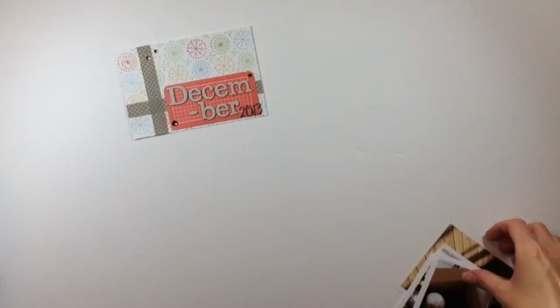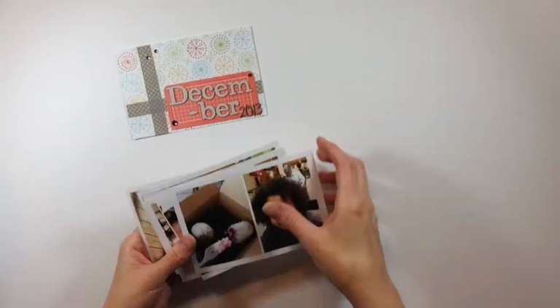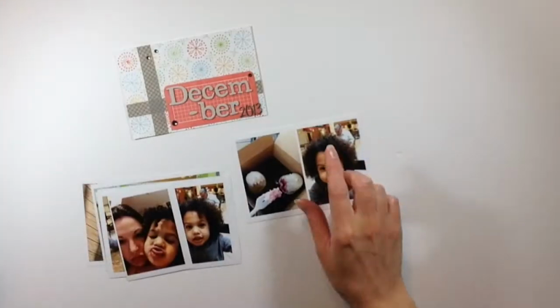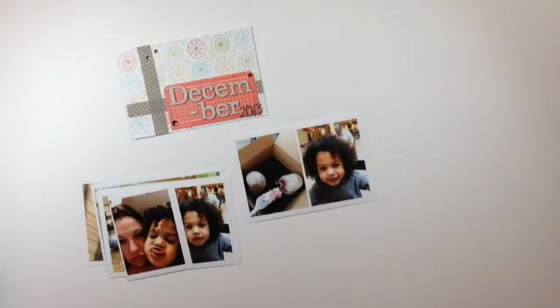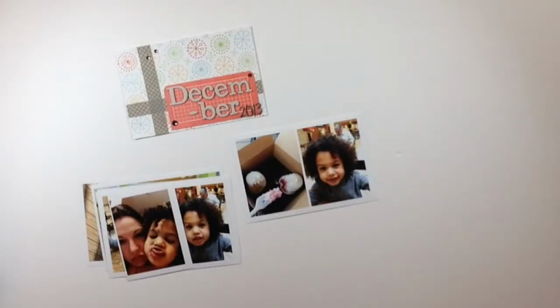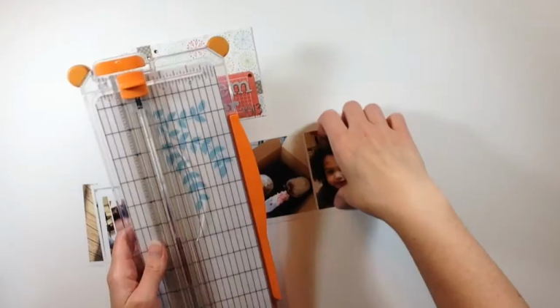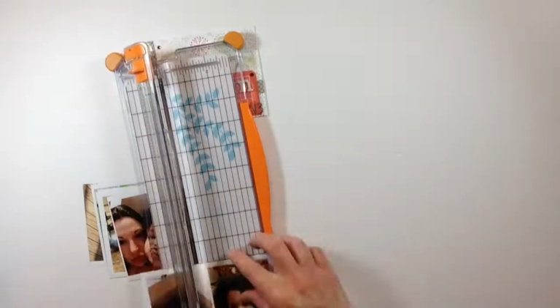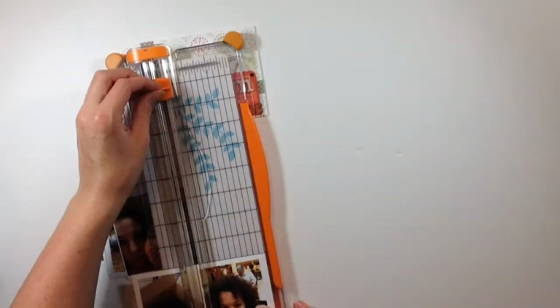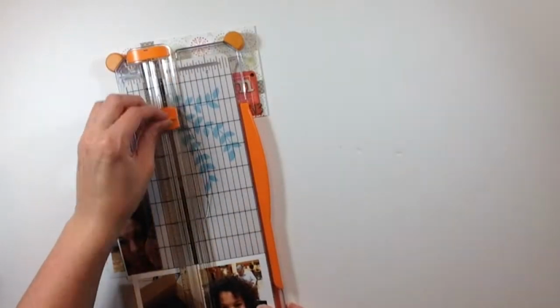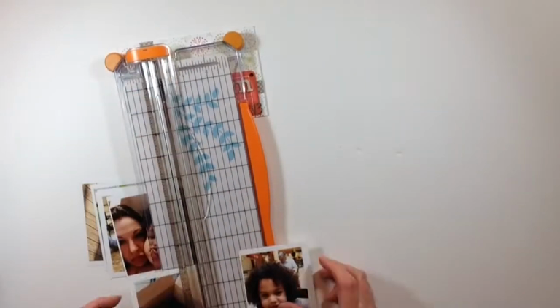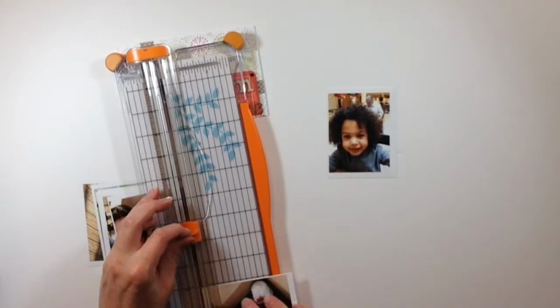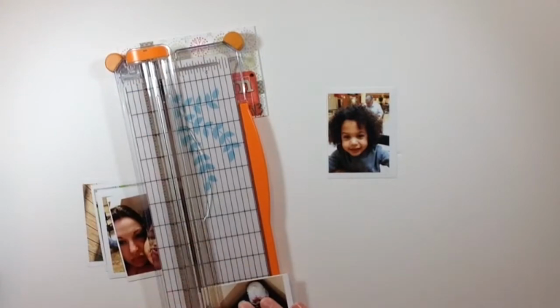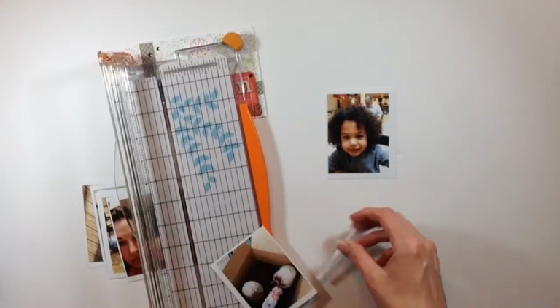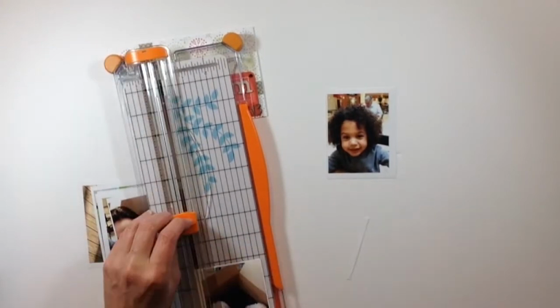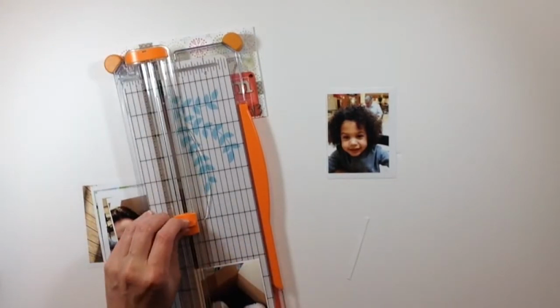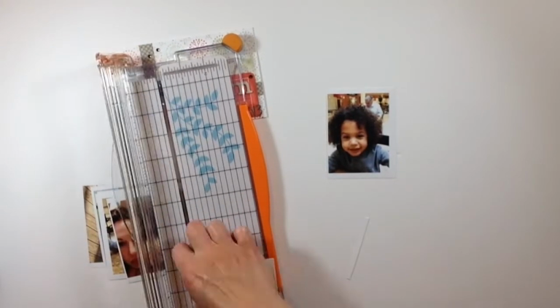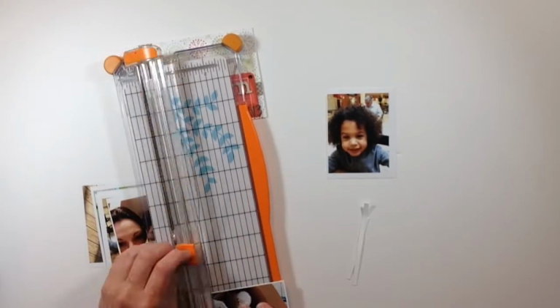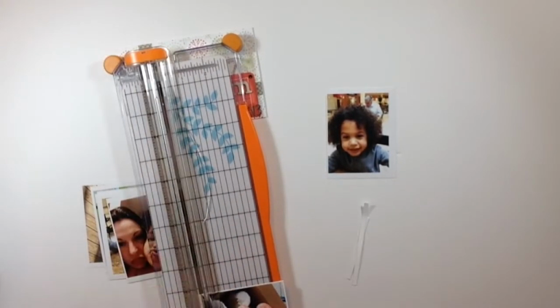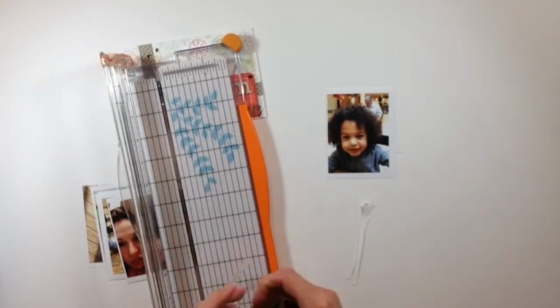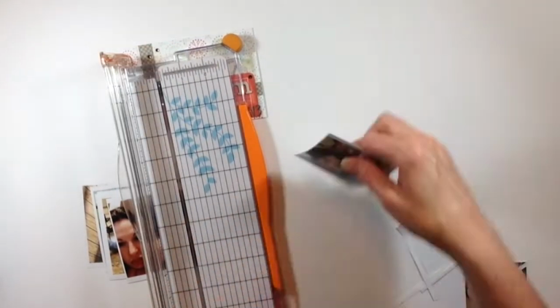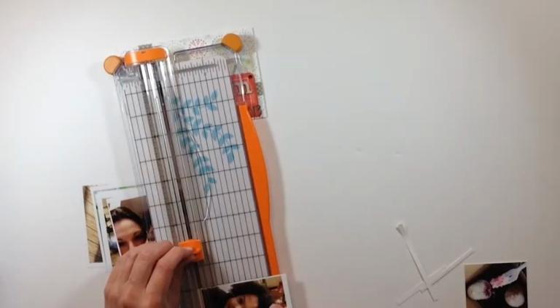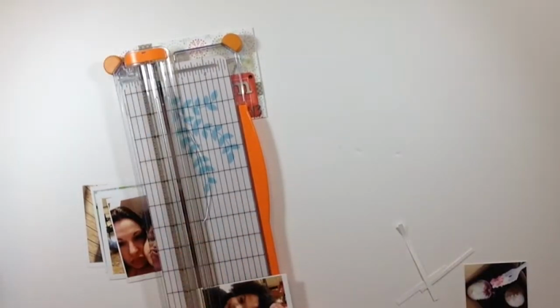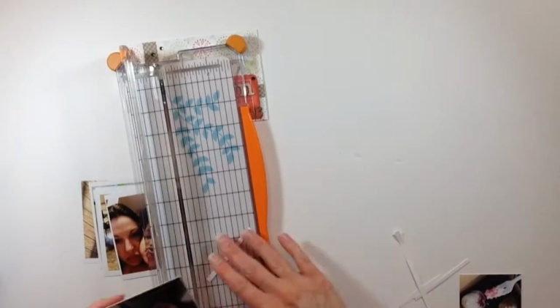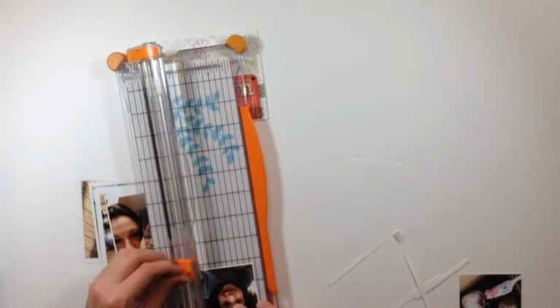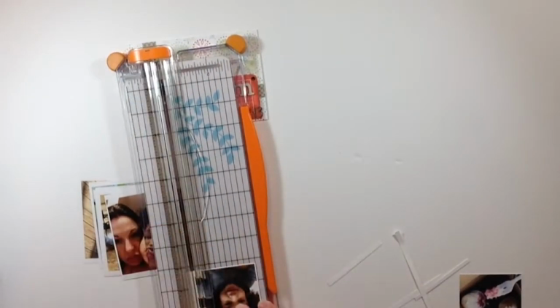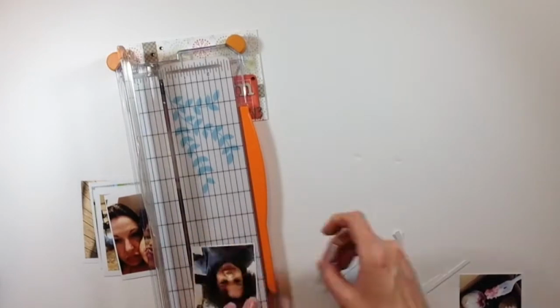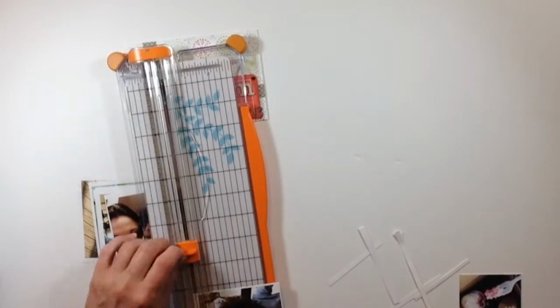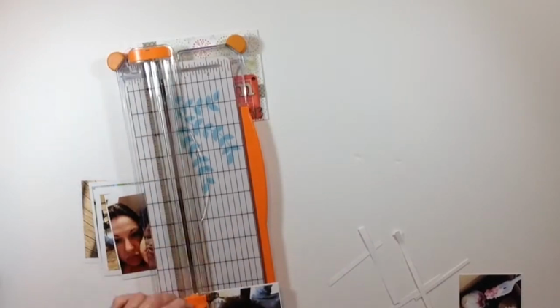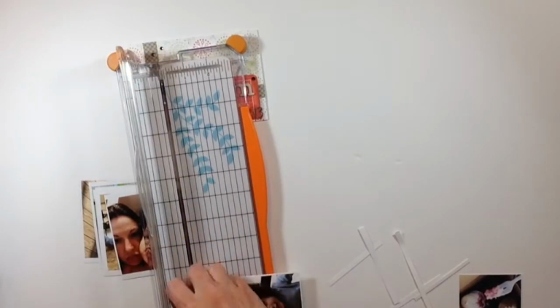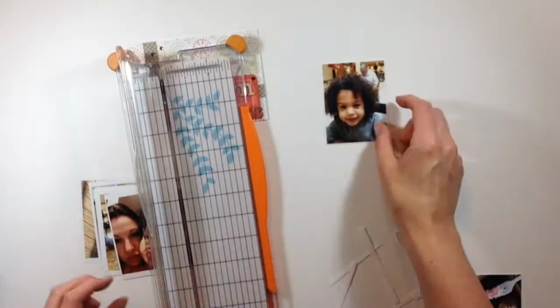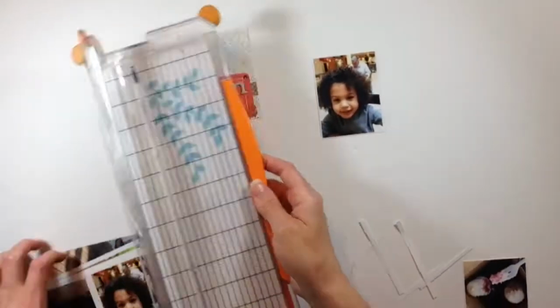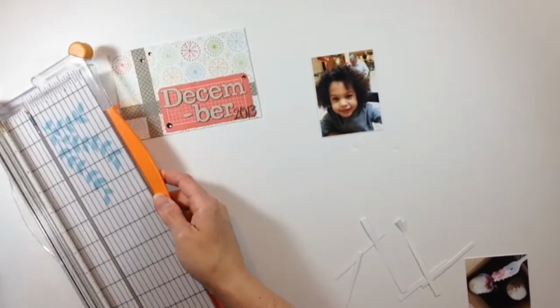Hey everyone, it's Melody with Design by Melody. I have a Project Life layout for you today. I'm going to trim up all my photos first, so while I do that I'm just going to chat for a bit.